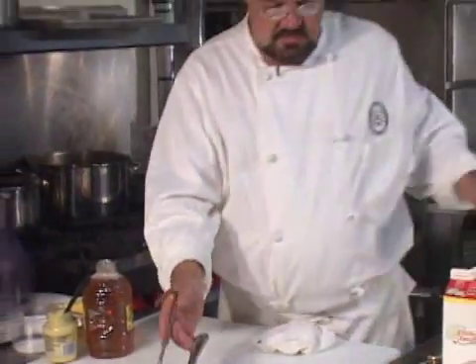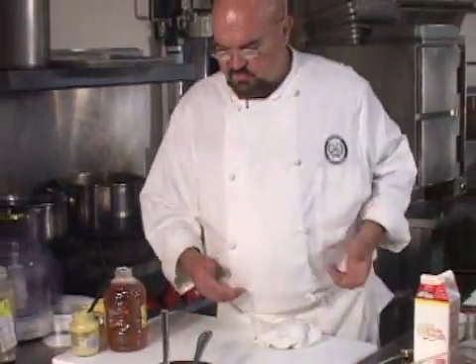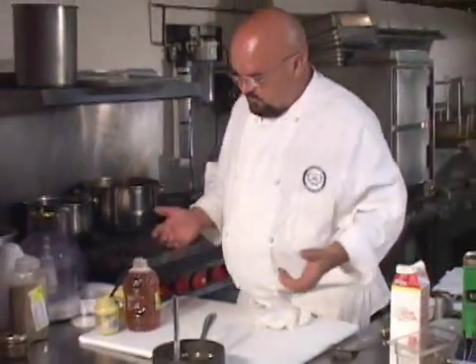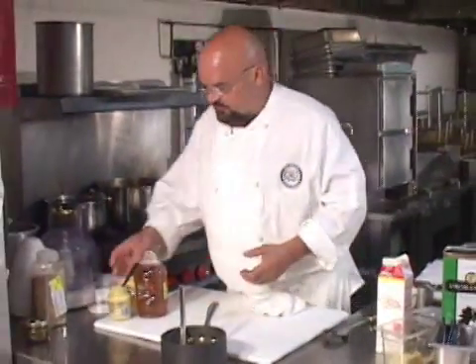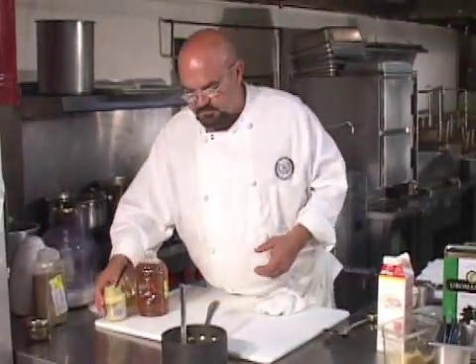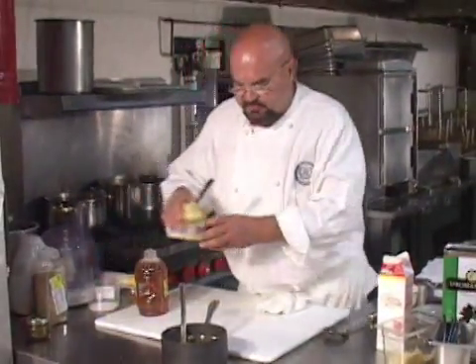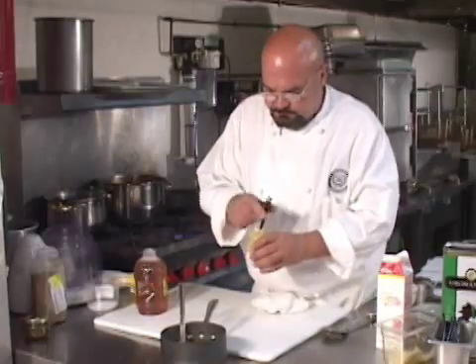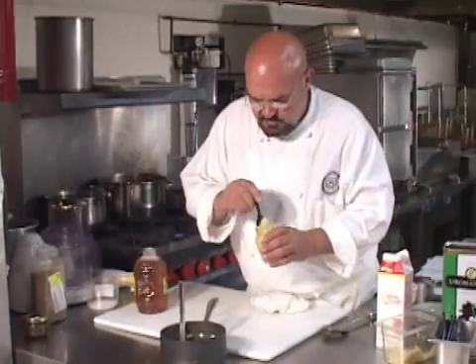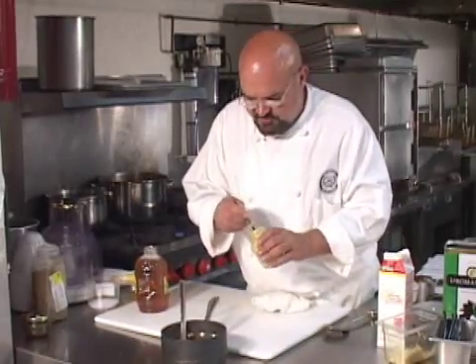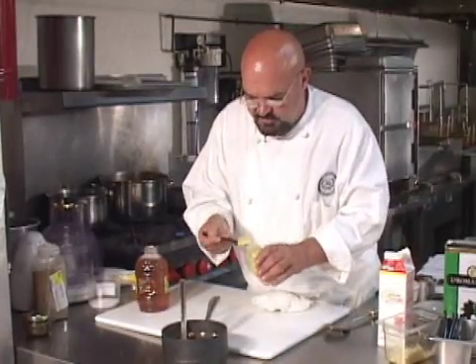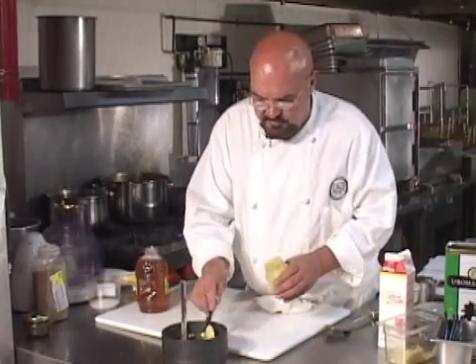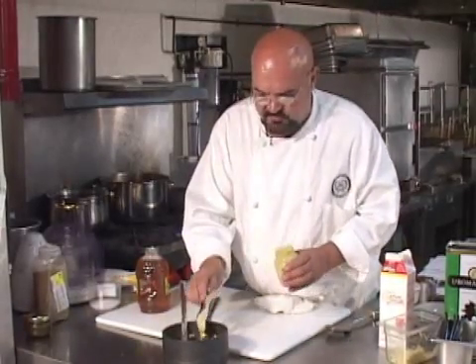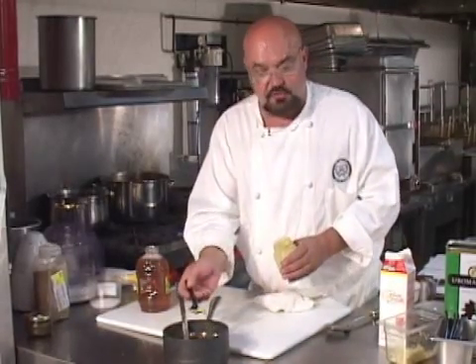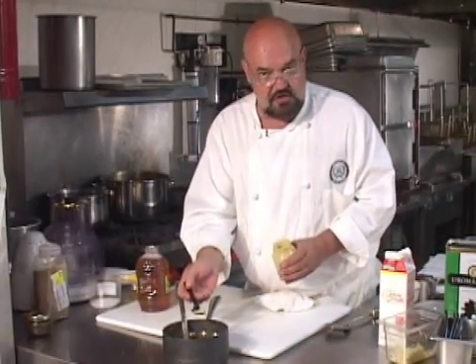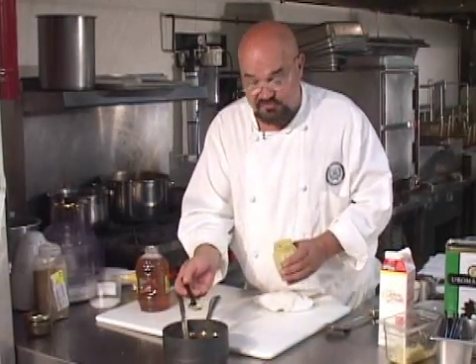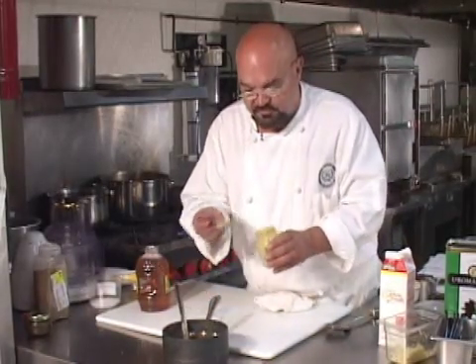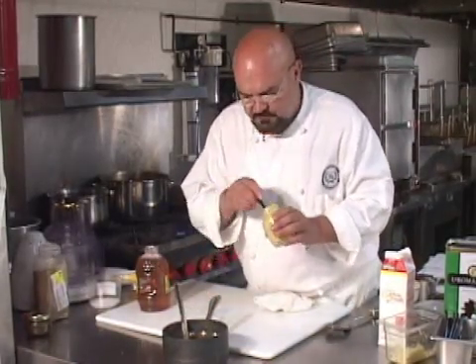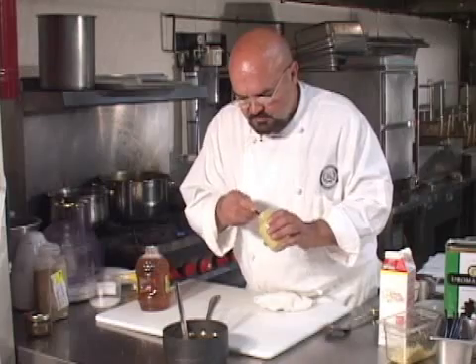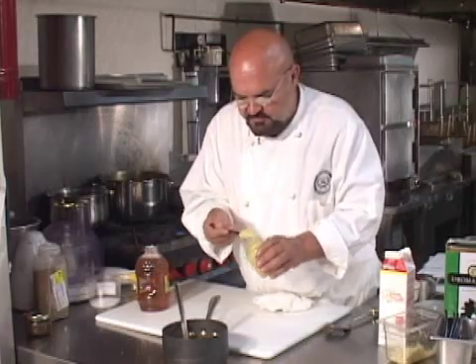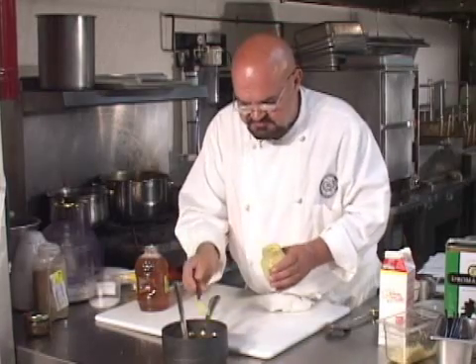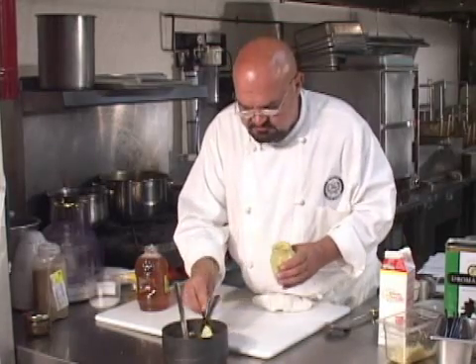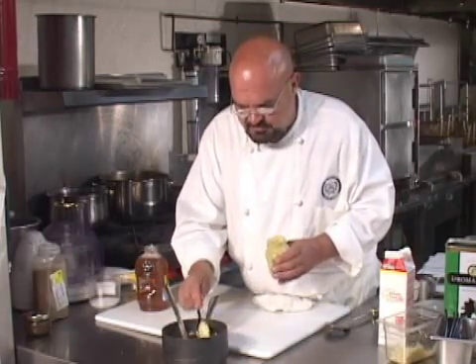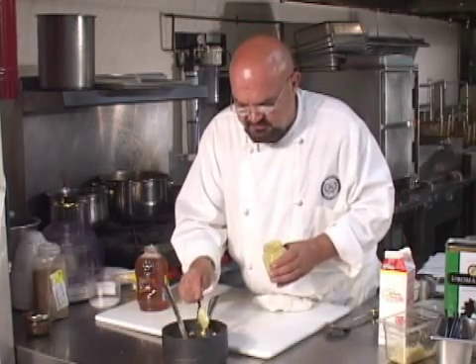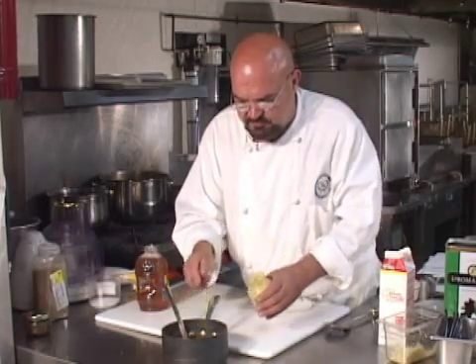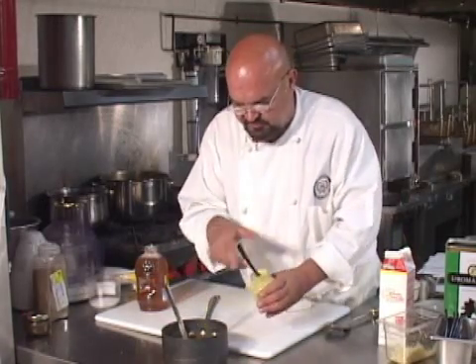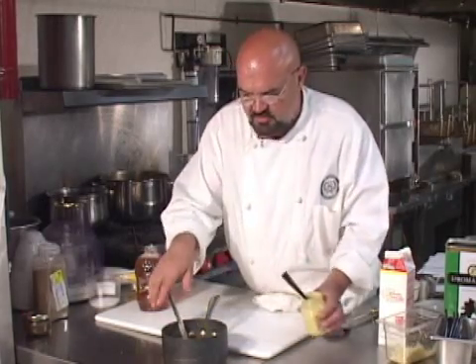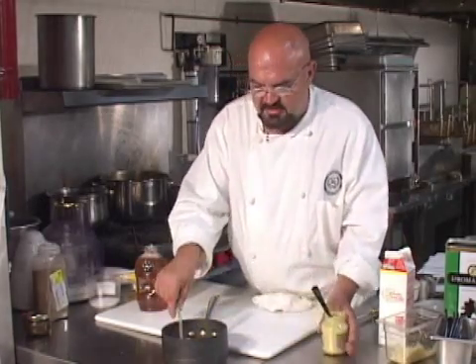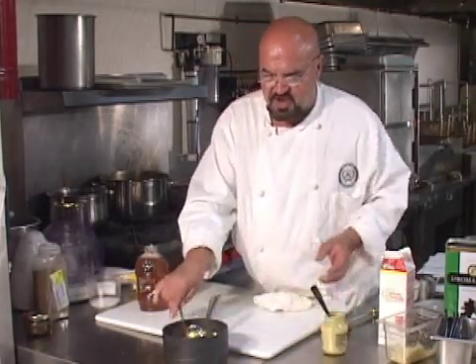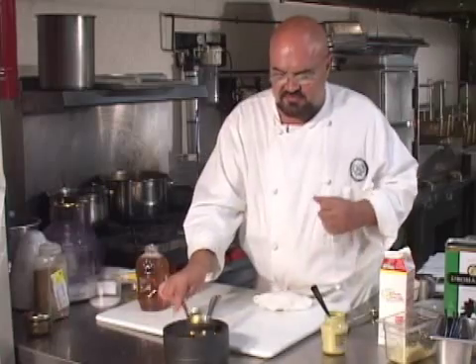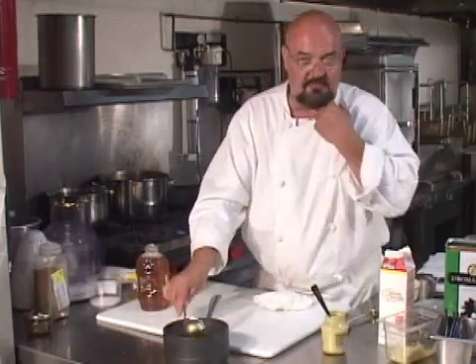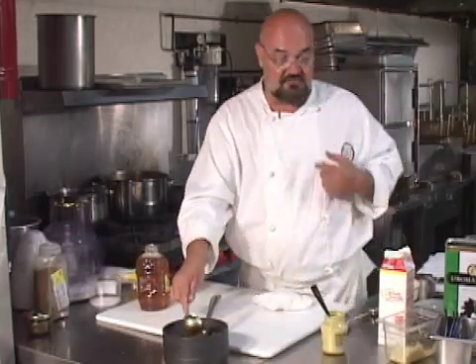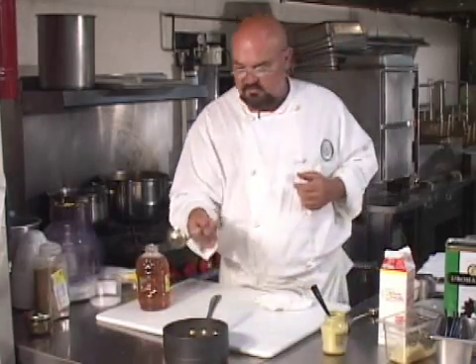Now here's what I'm going to do. I'm going to take a little bit of mustard. Dijon would be a preferred mustard, either whole grain or smooth, either one. I'm going to put a couple of big tablespoons in here. I've only got about two cups, two and a half cups of brown sauce here.